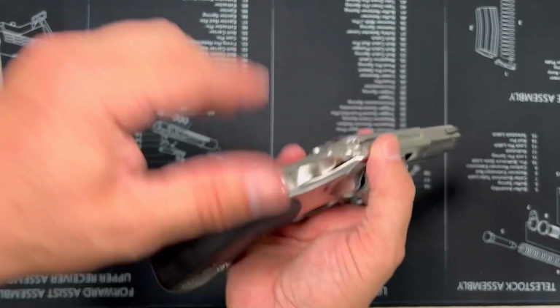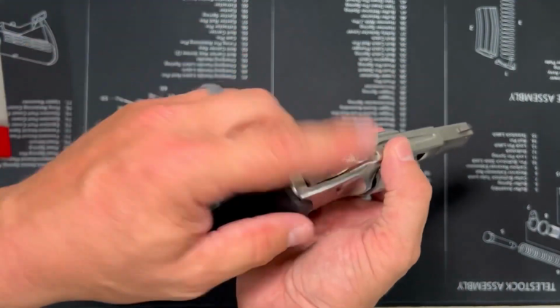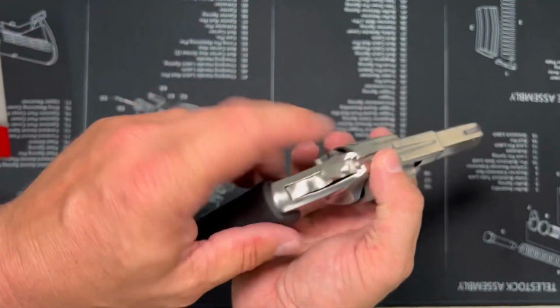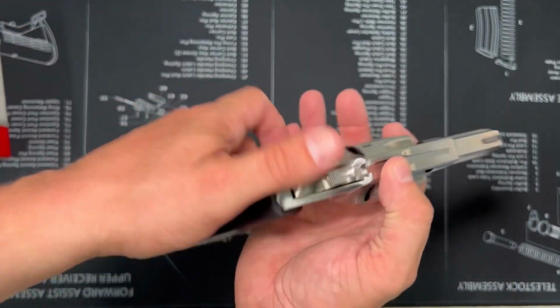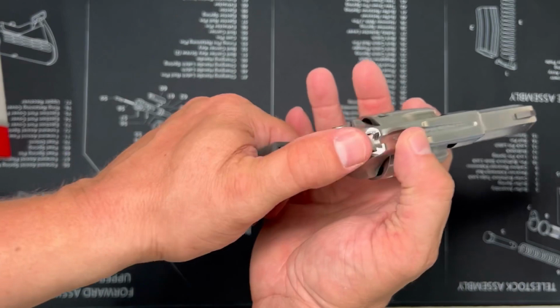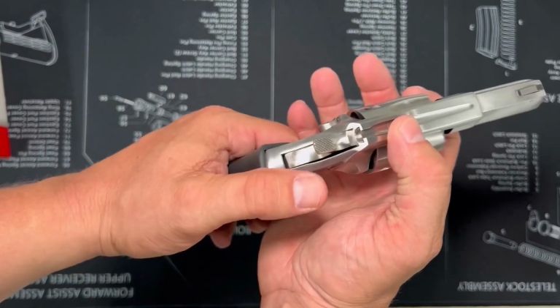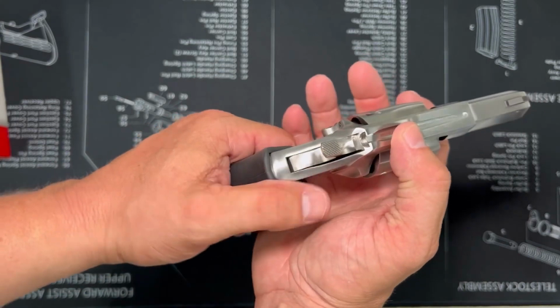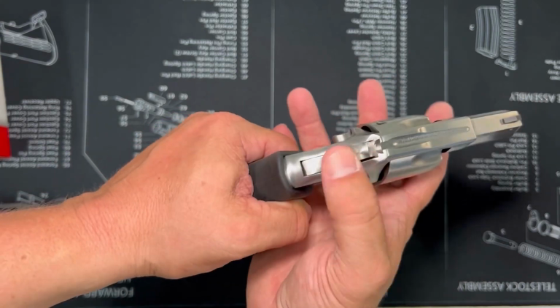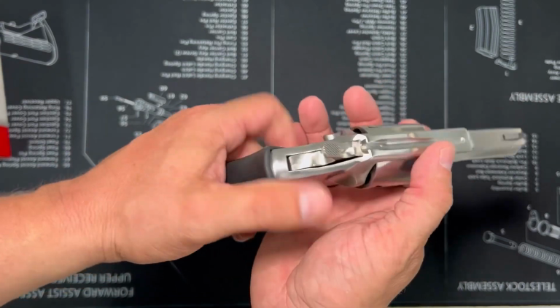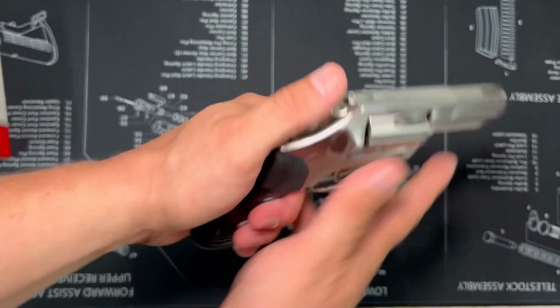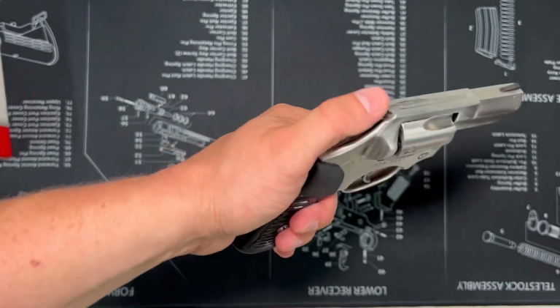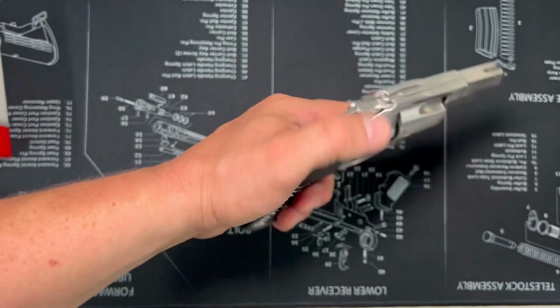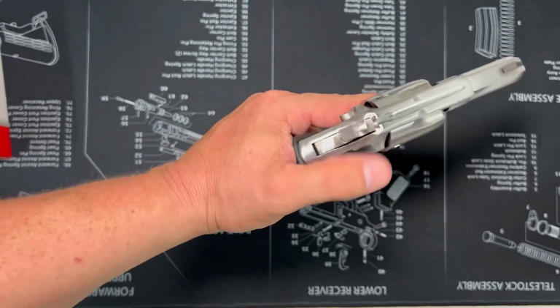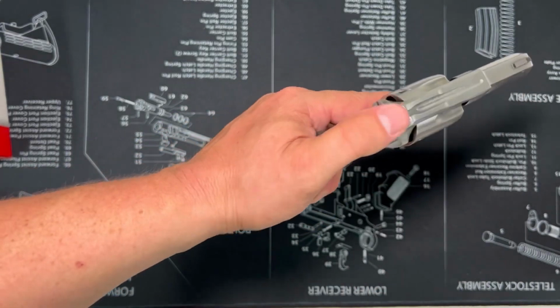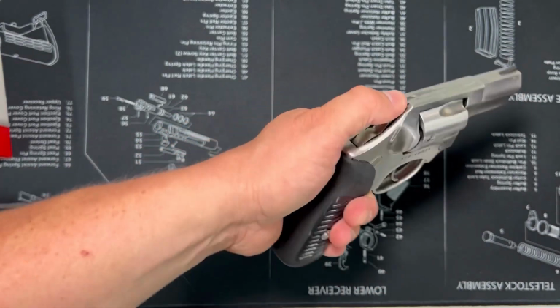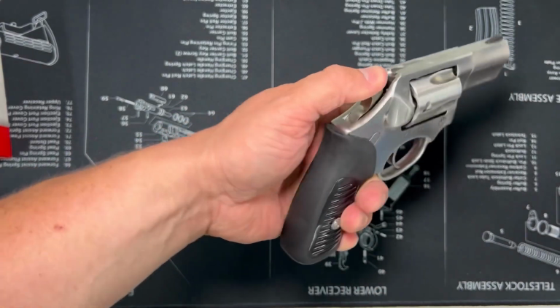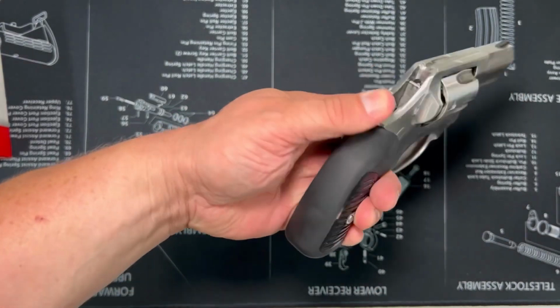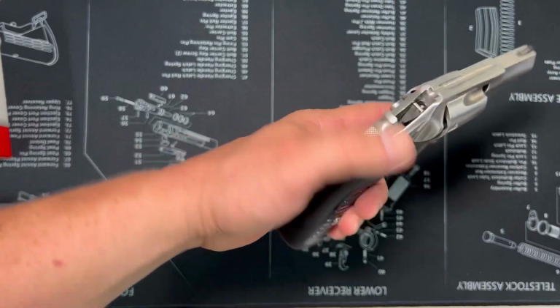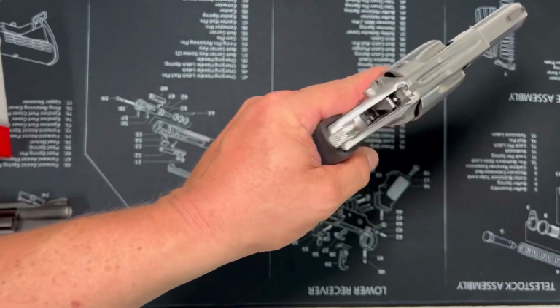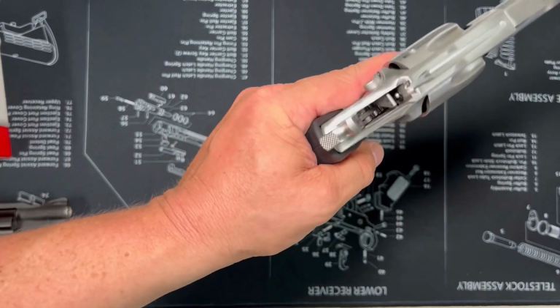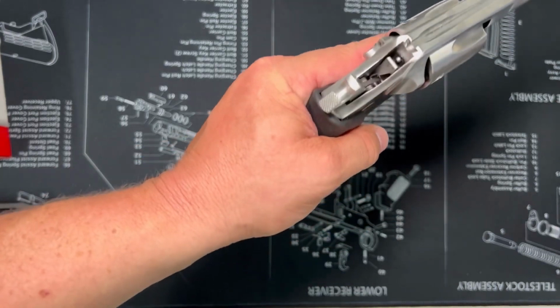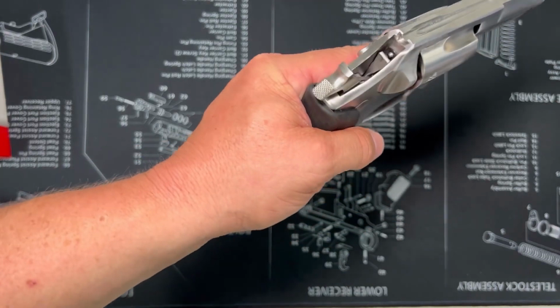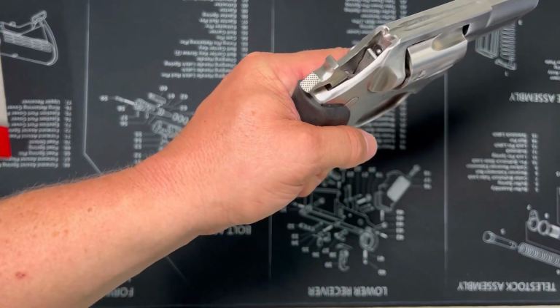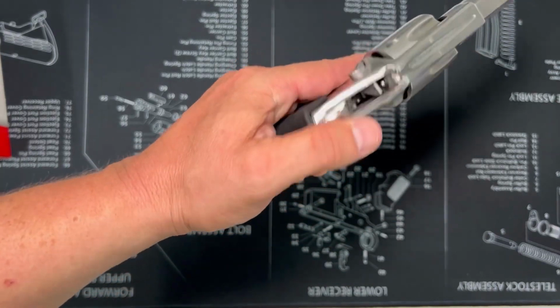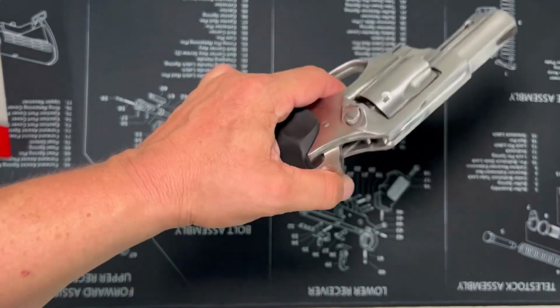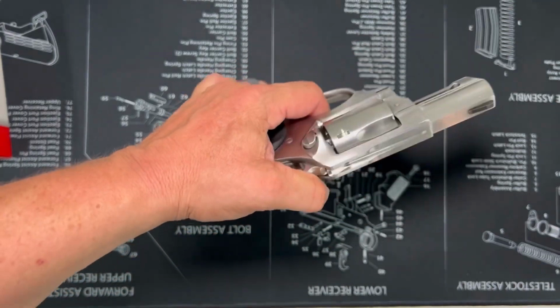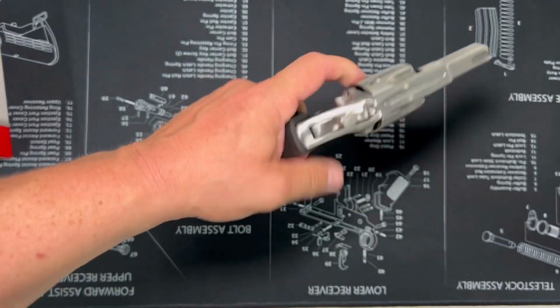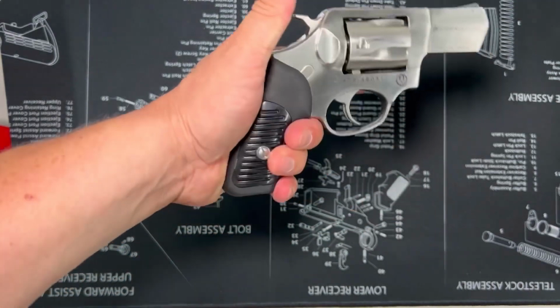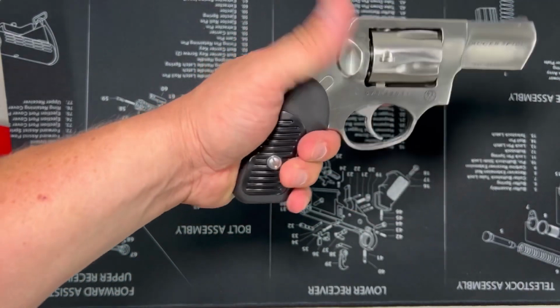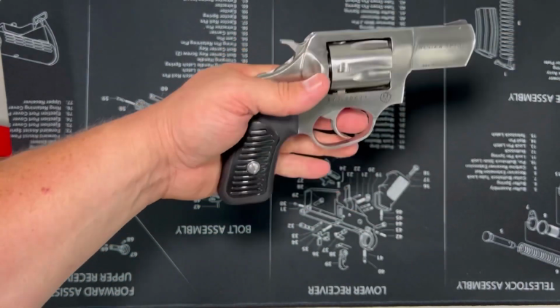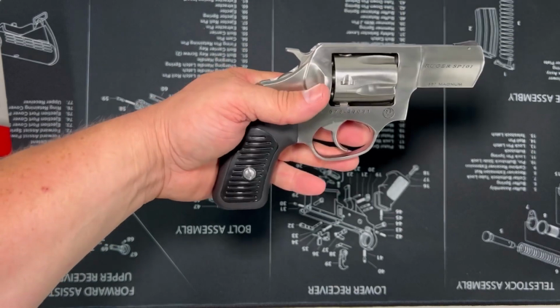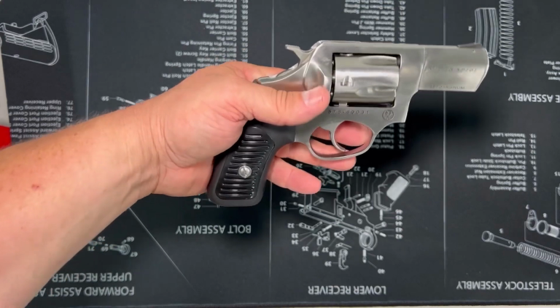Some other options that come with it — the hammer has stippling on there. It's very aggressive; you are not going to slip off of that.